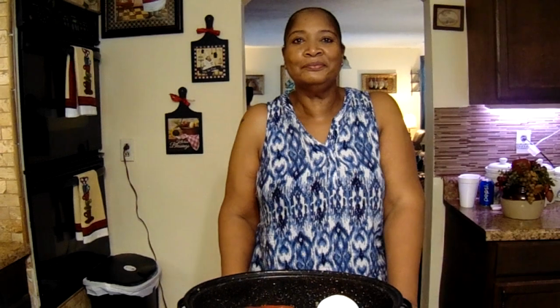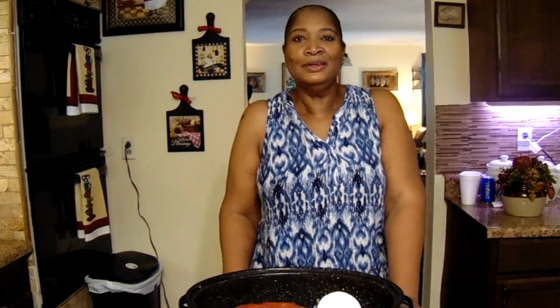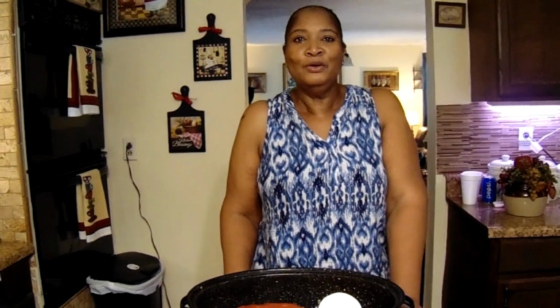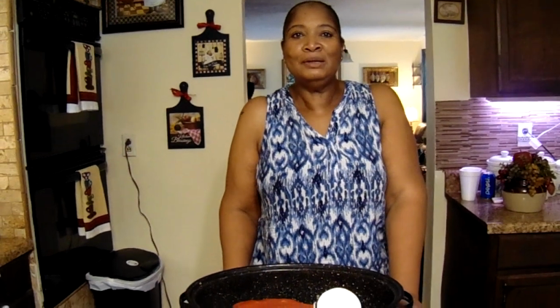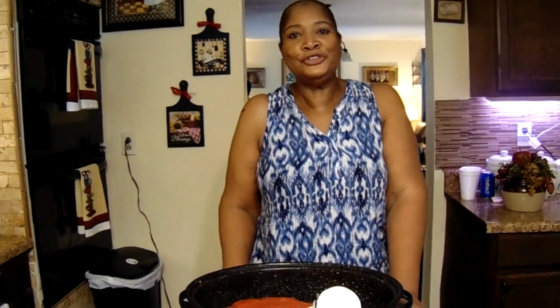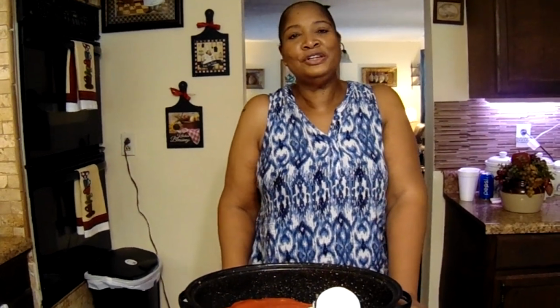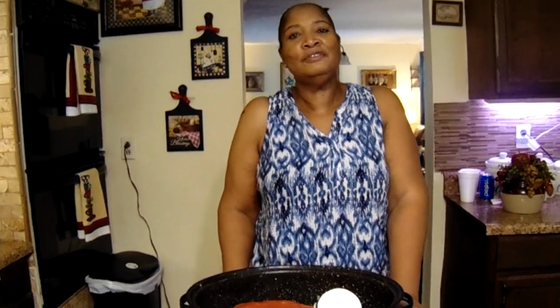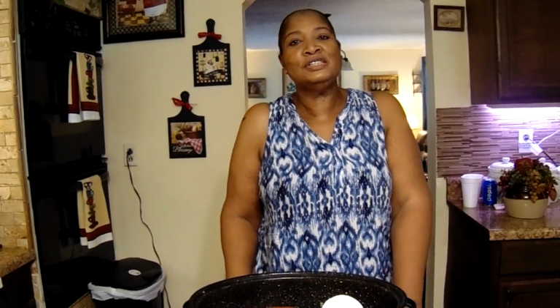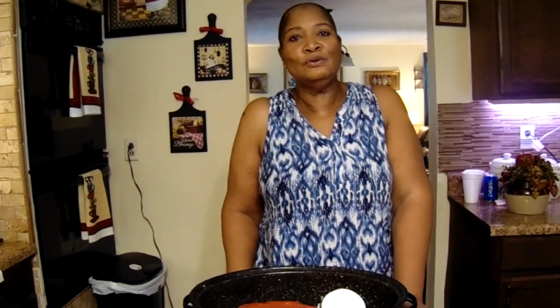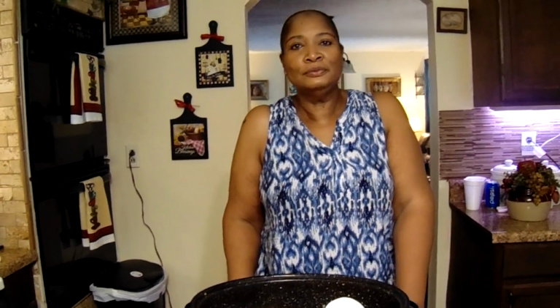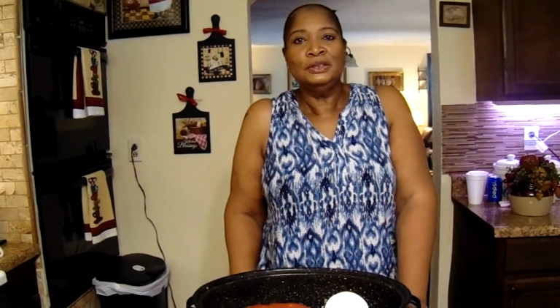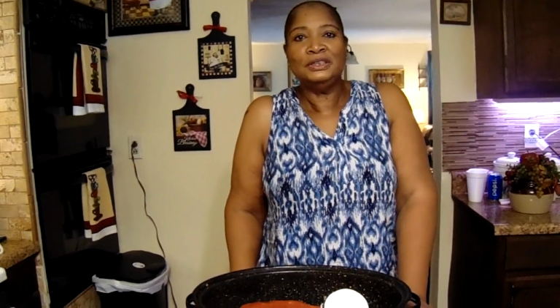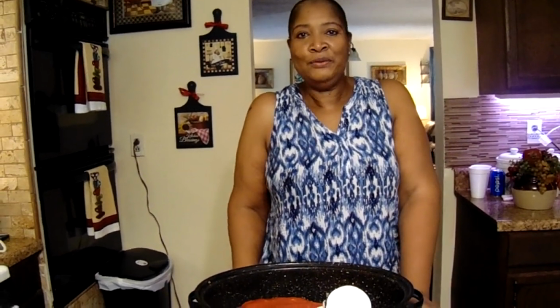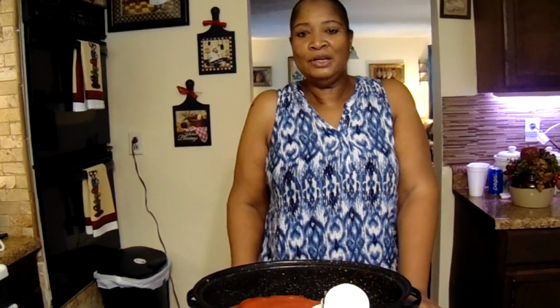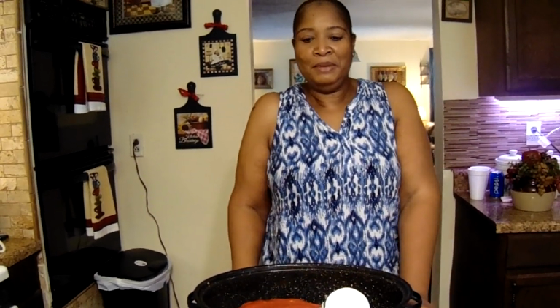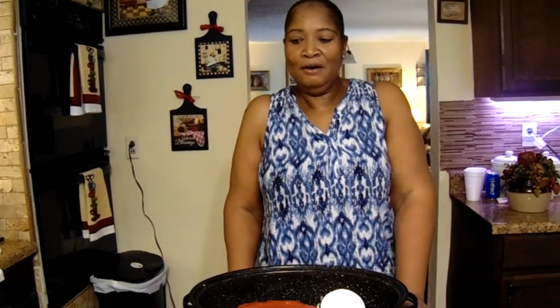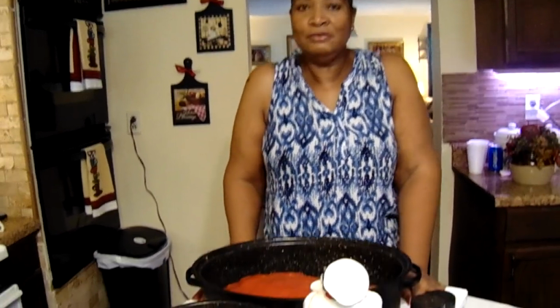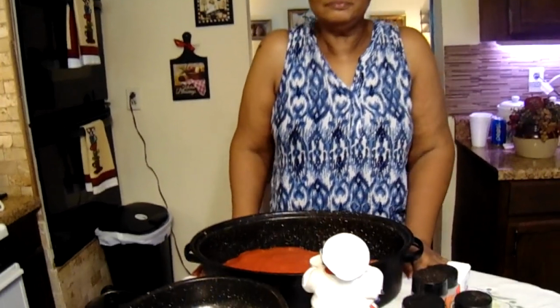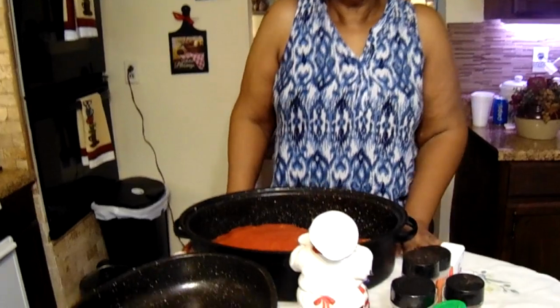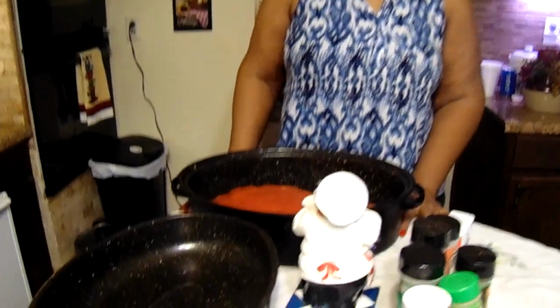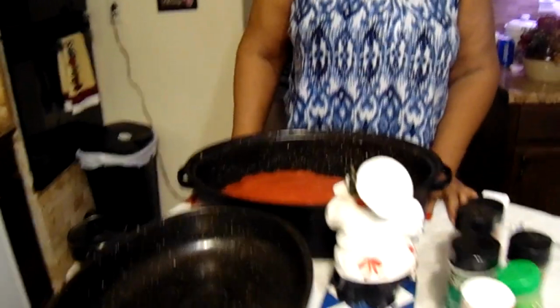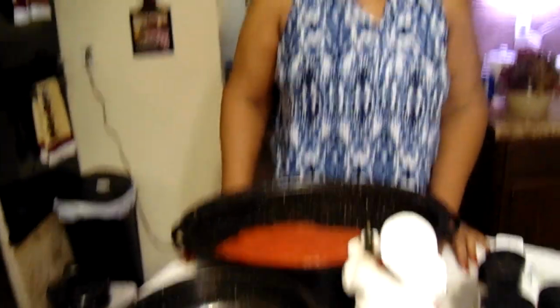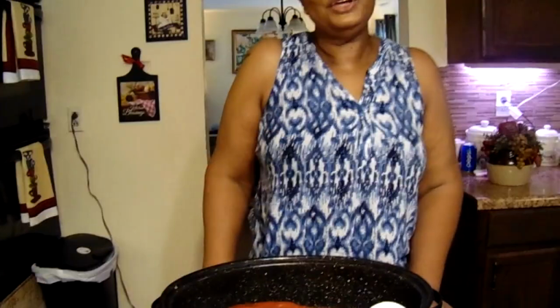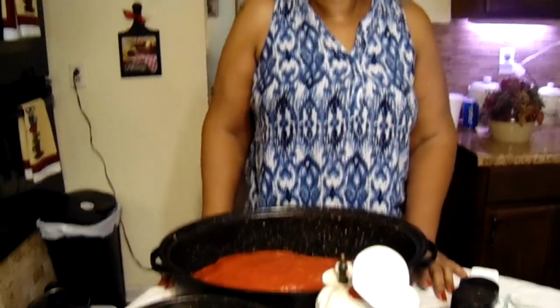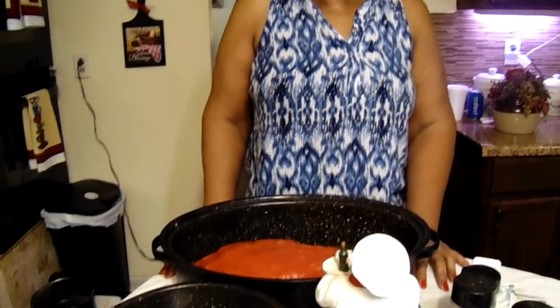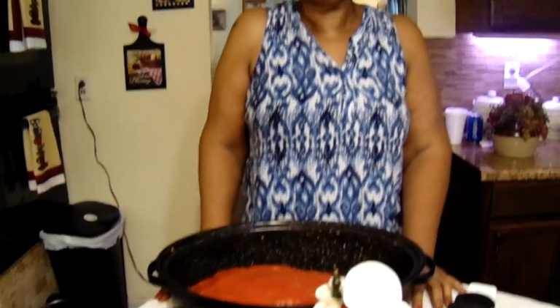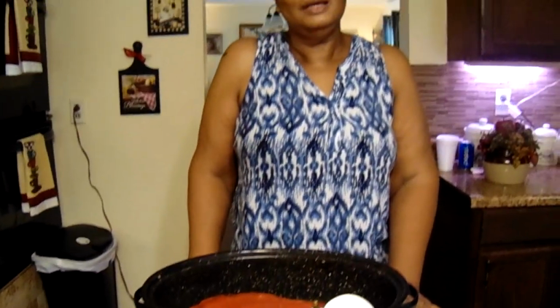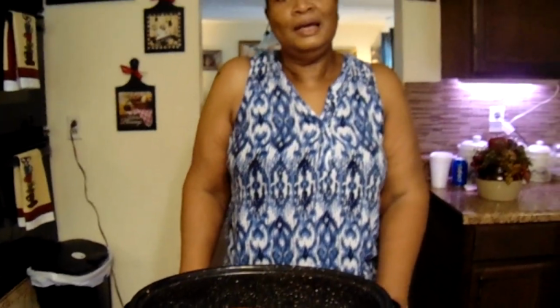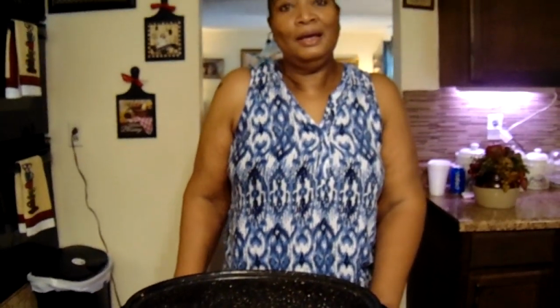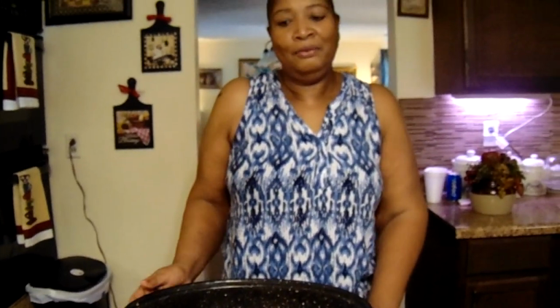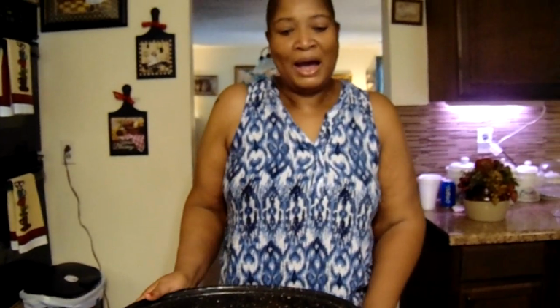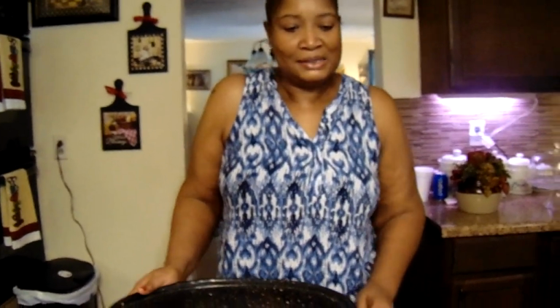Welcome to Georgia Cooking for the Soul. Today we're cooking meatloaf, string beans, and rice.